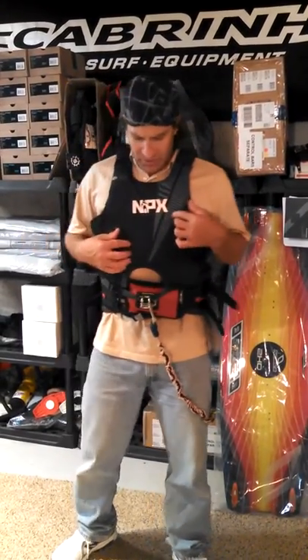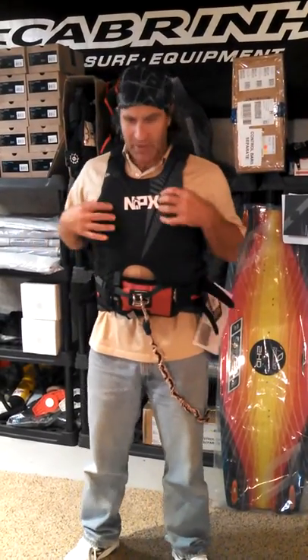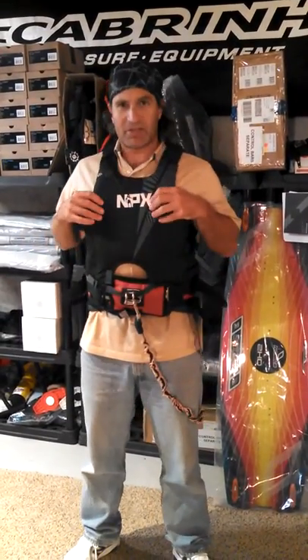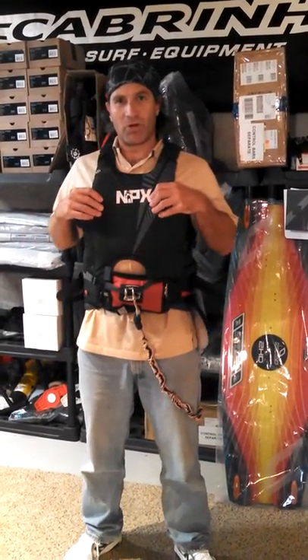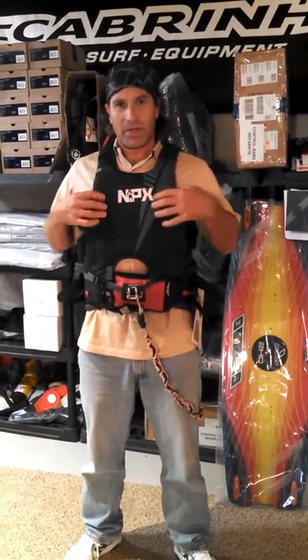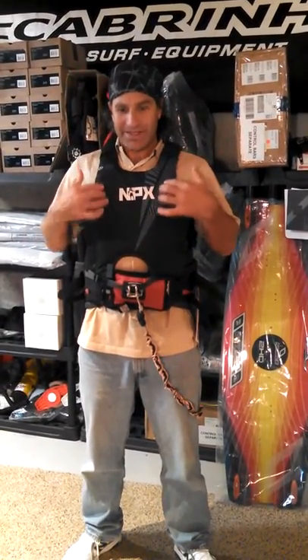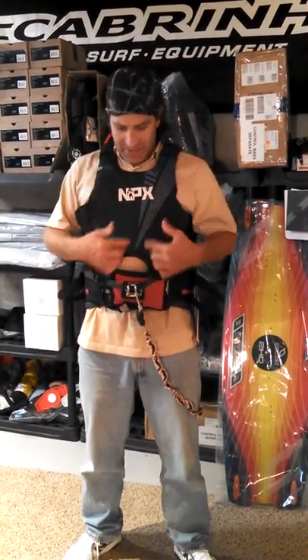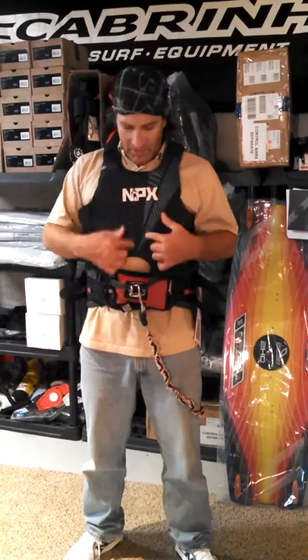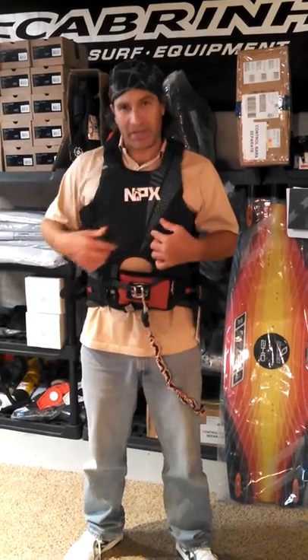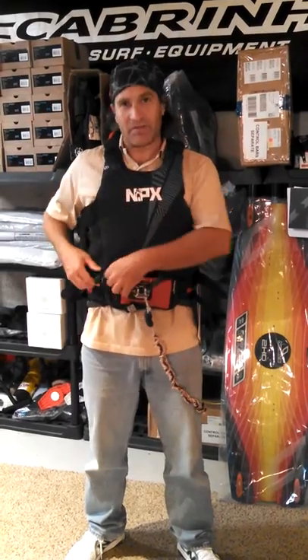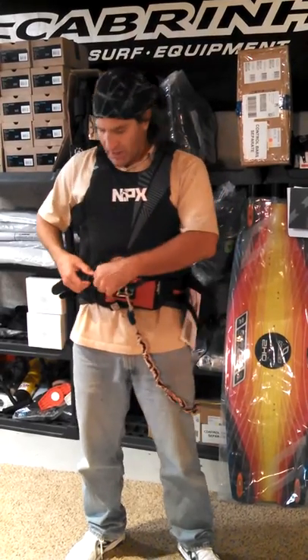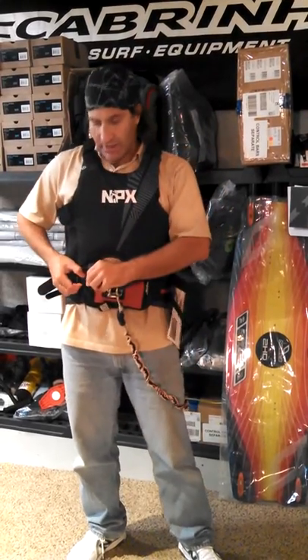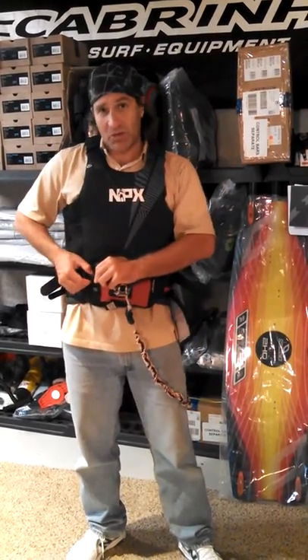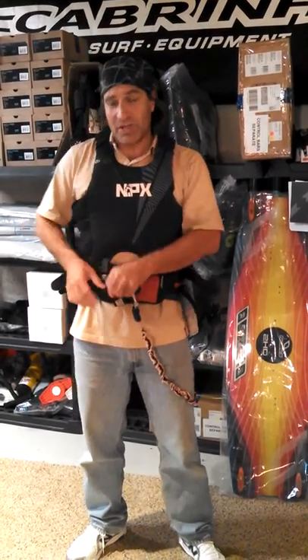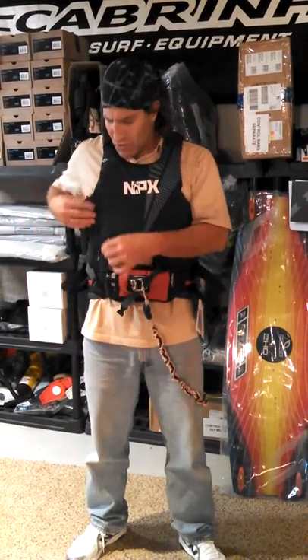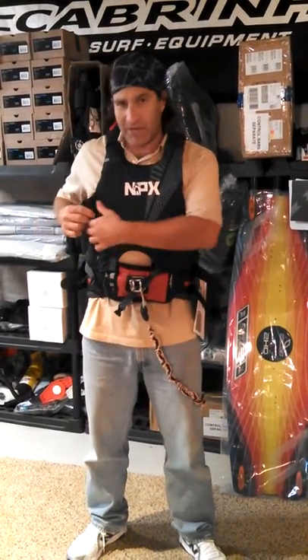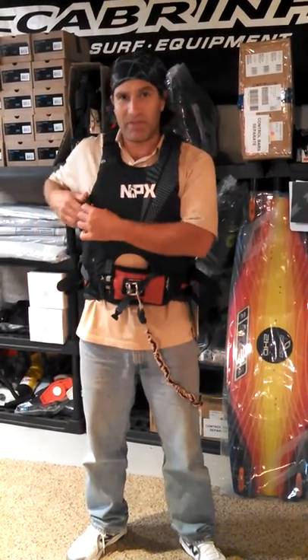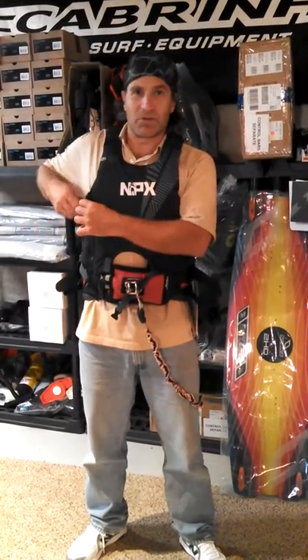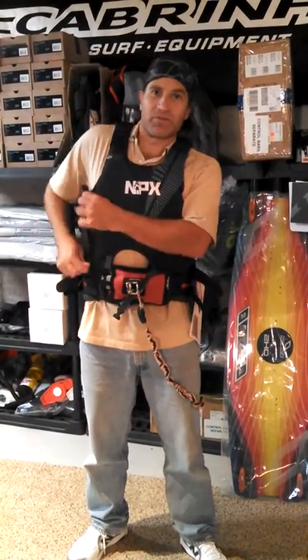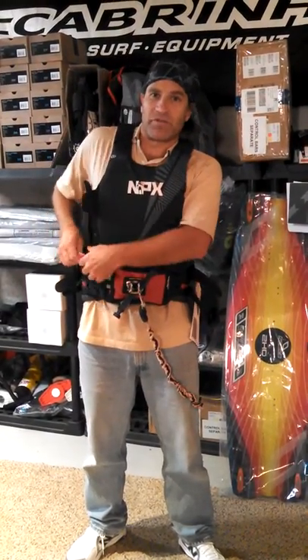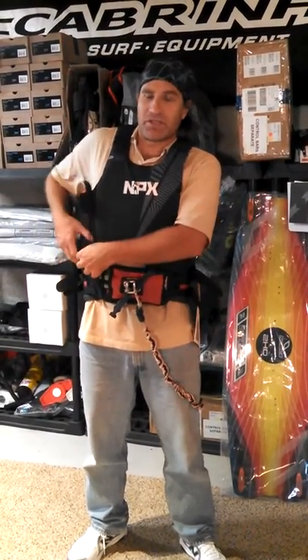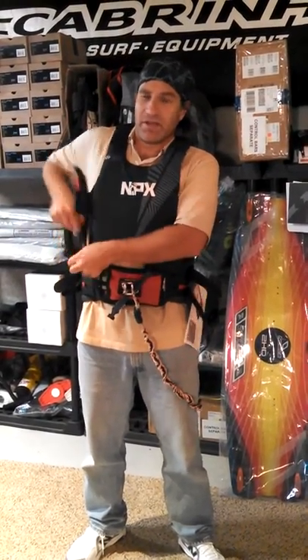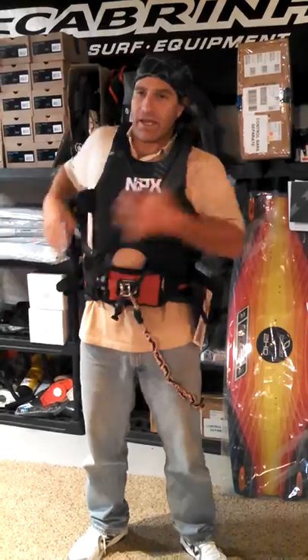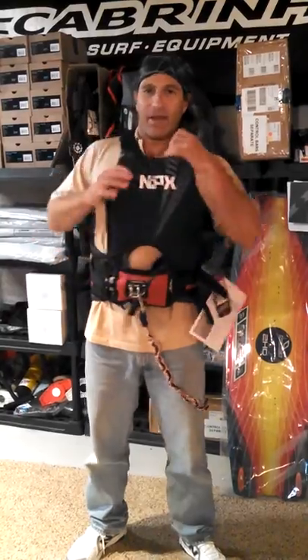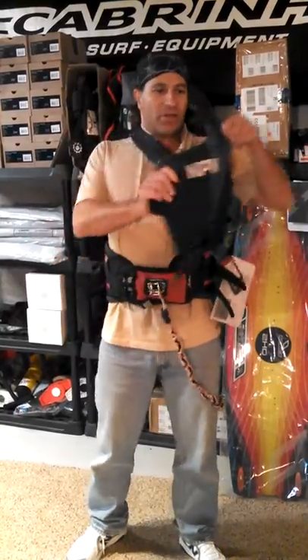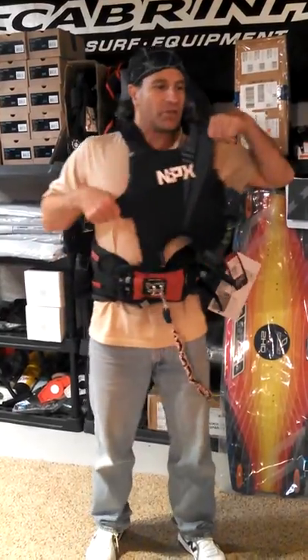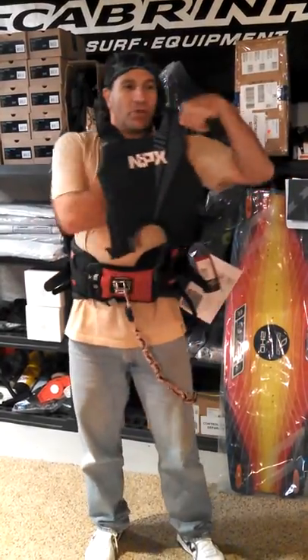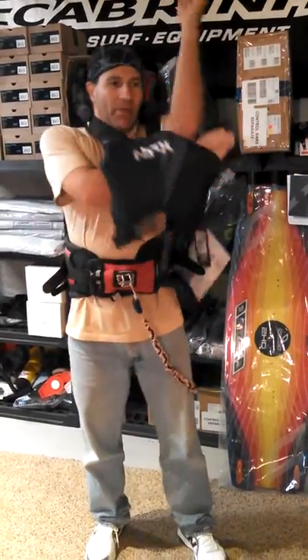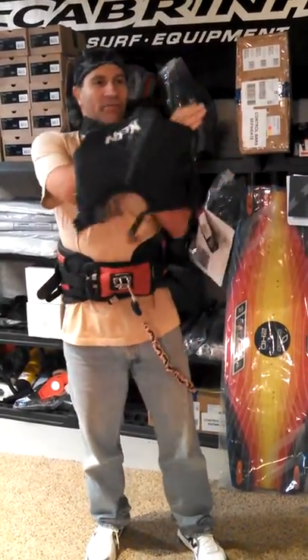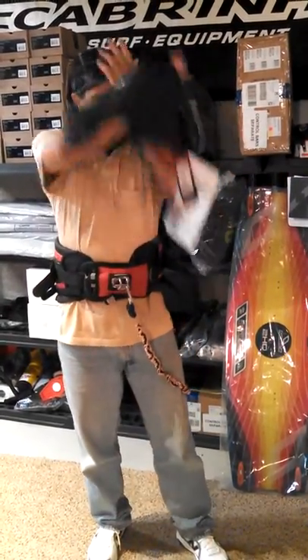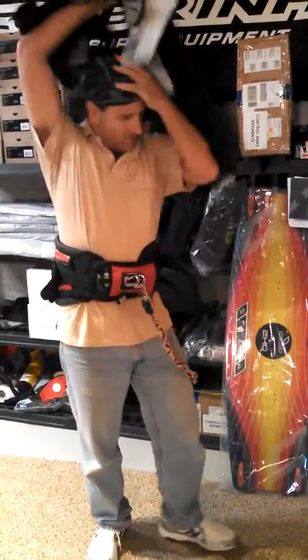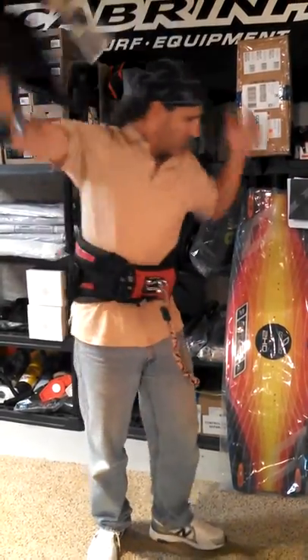This one is the NPX Immortal — it doesn't have a pocket in the front. Let me show you the new NP version for 2014, and that will include a pocket for you.